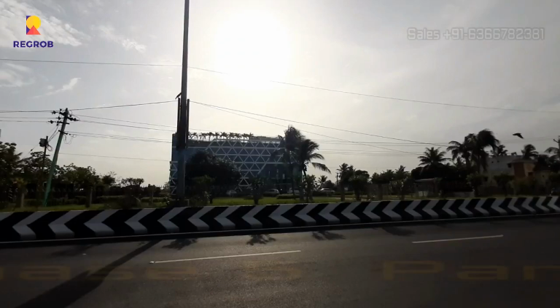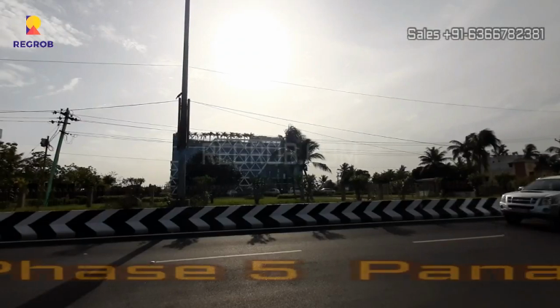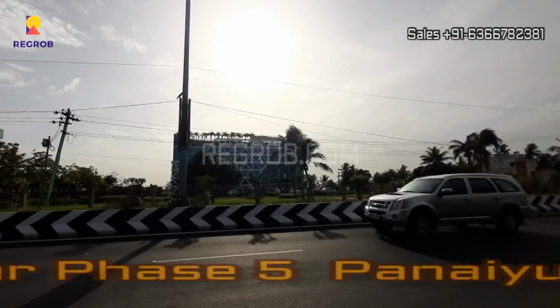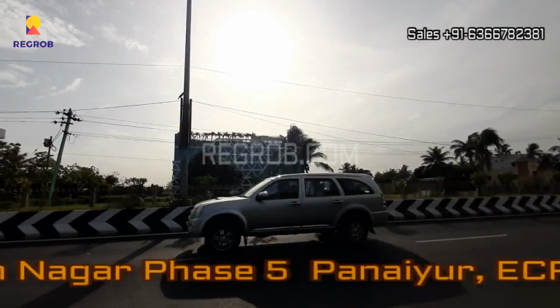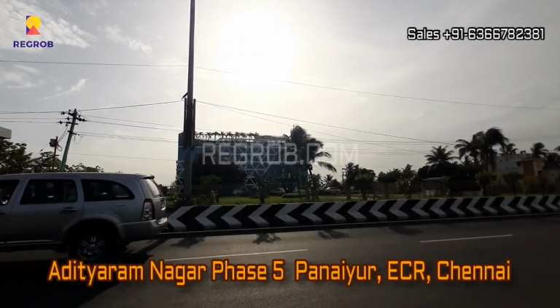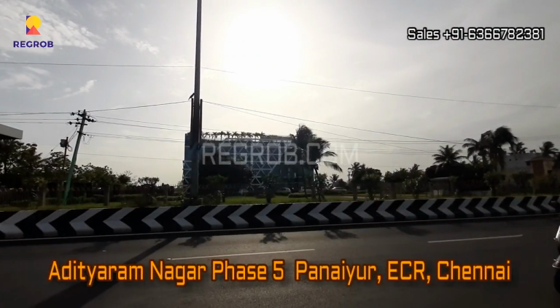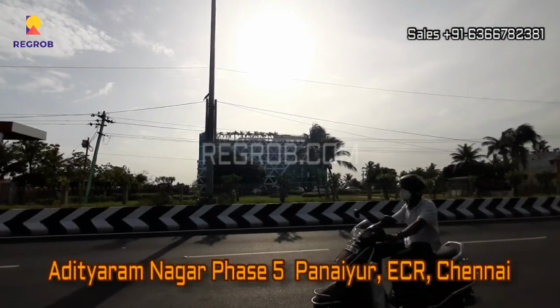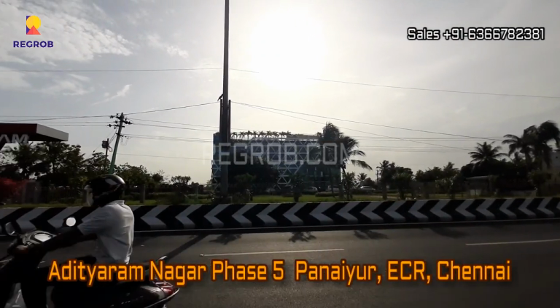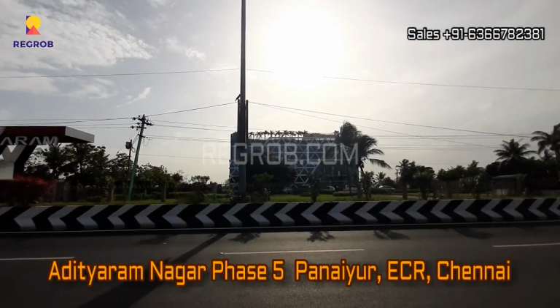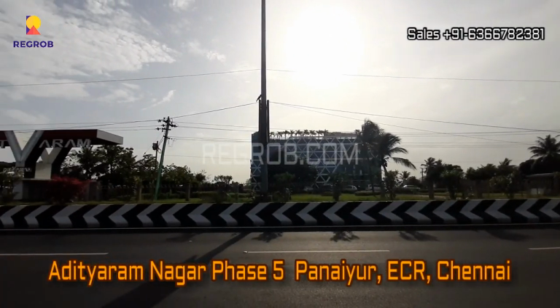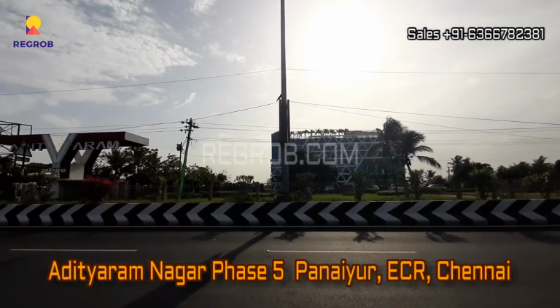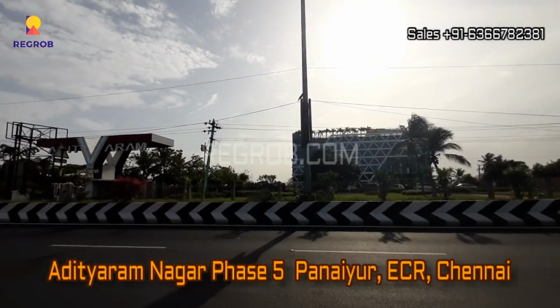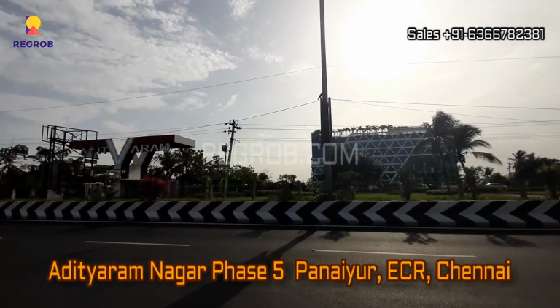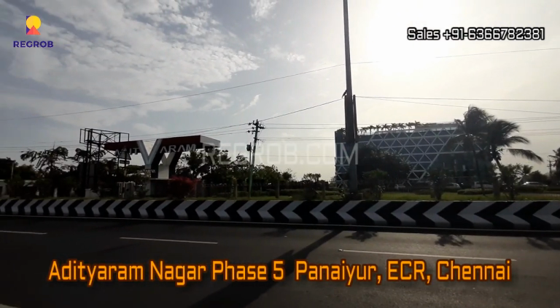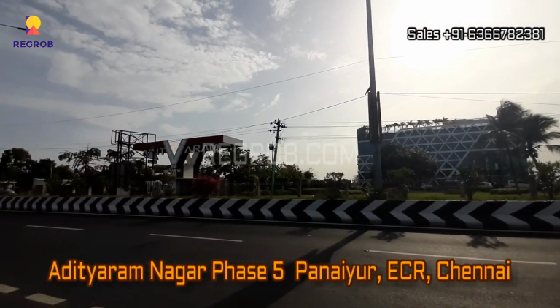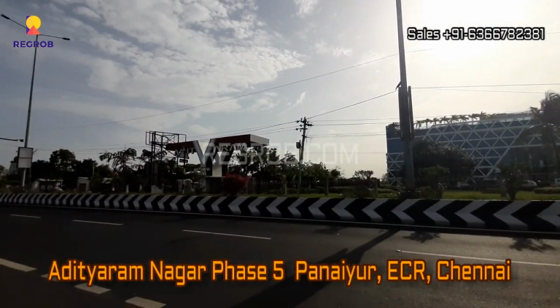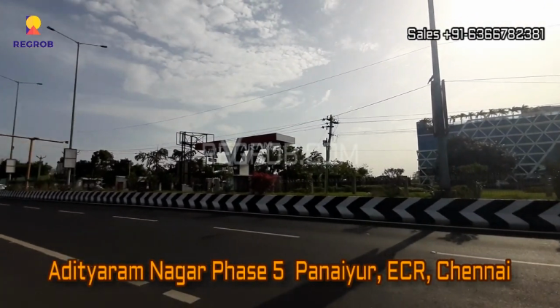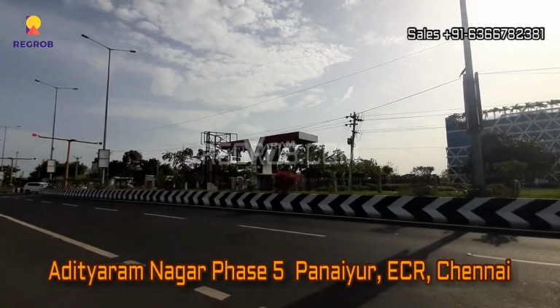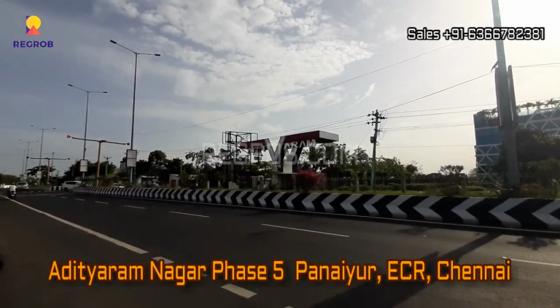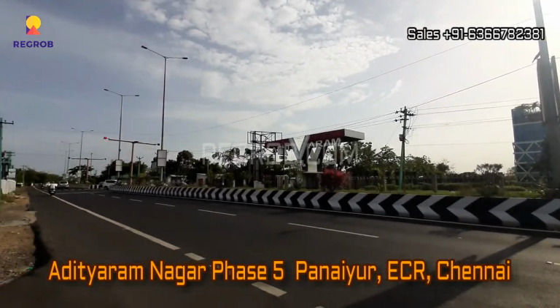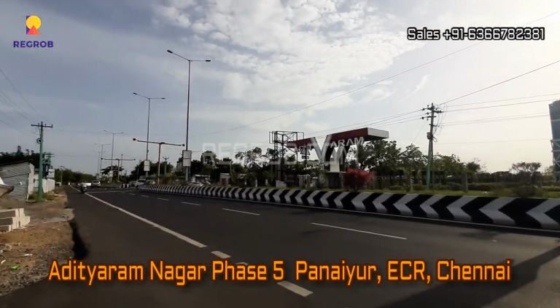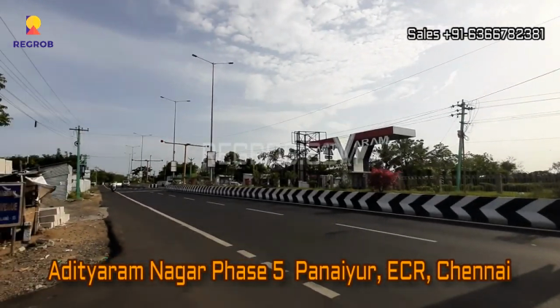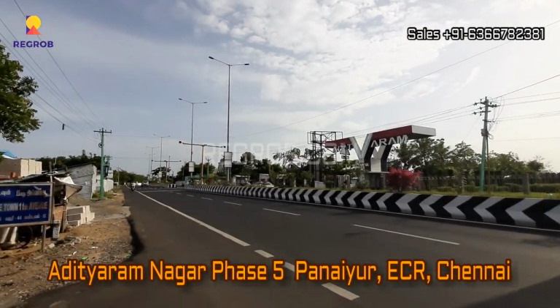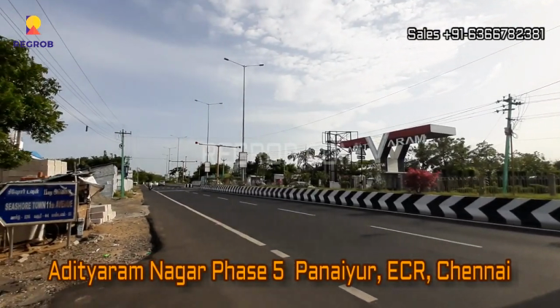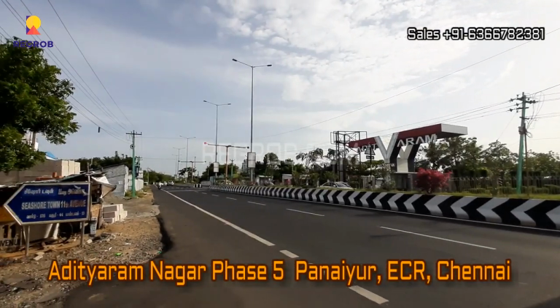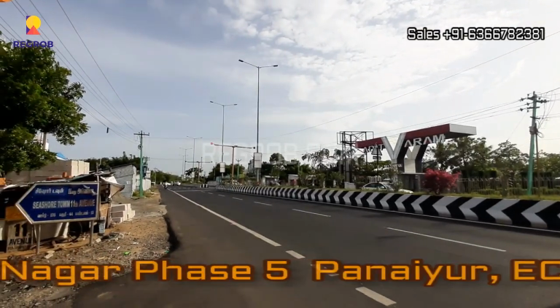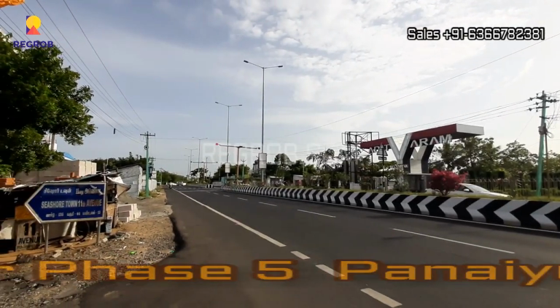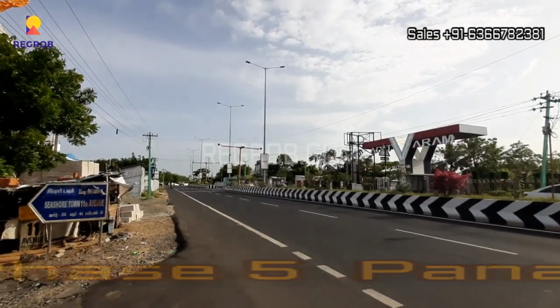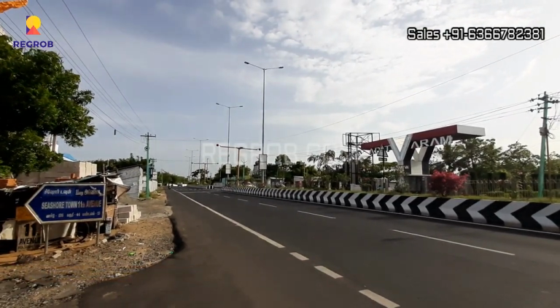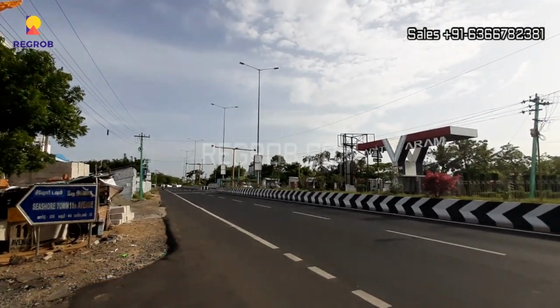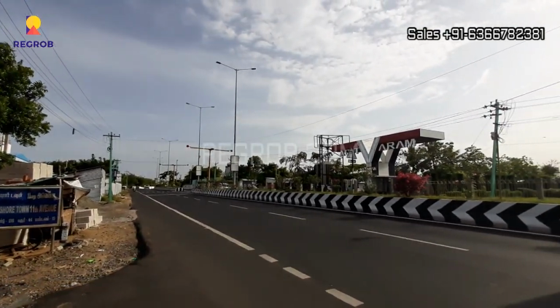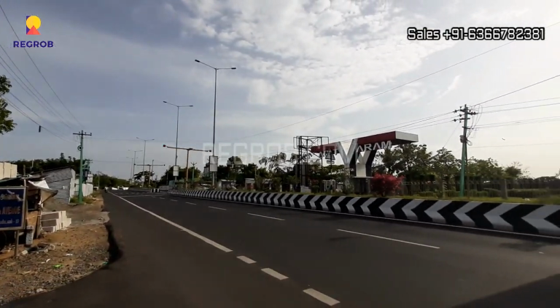Hi everyone. In today's video we are visiting Adityaram Nagar Phase 5, located at Panayur ECR, Chennai.